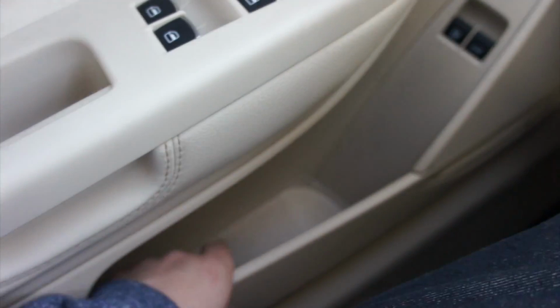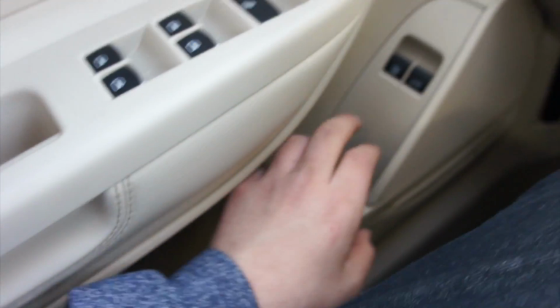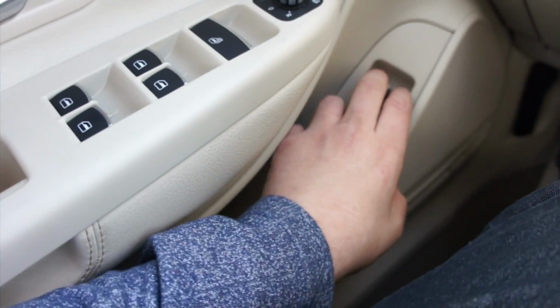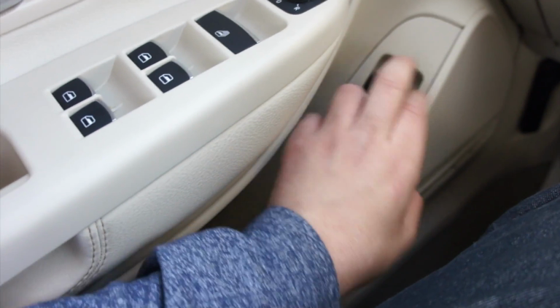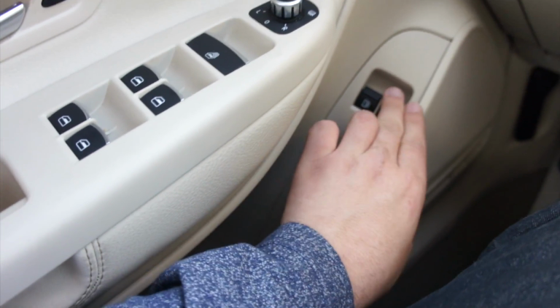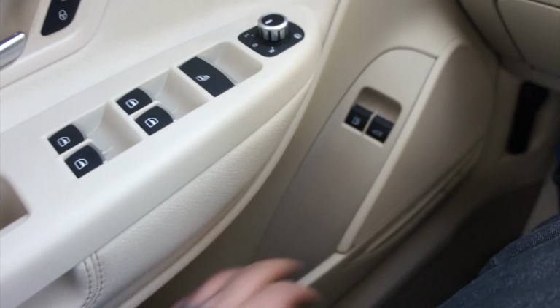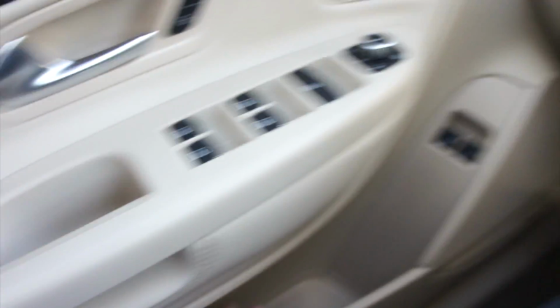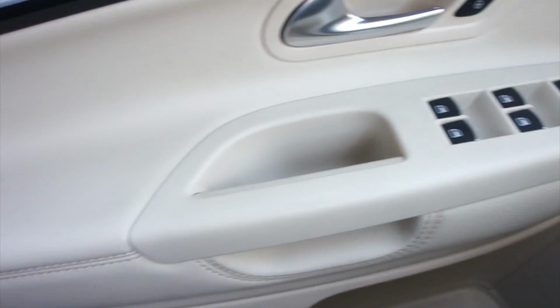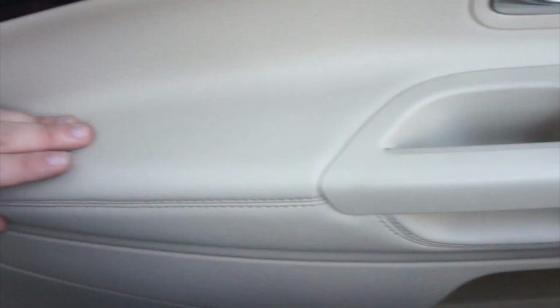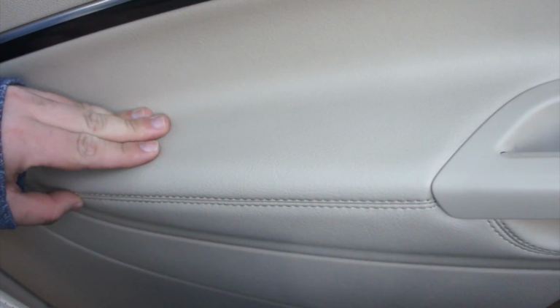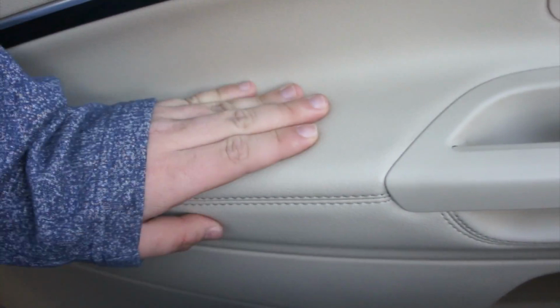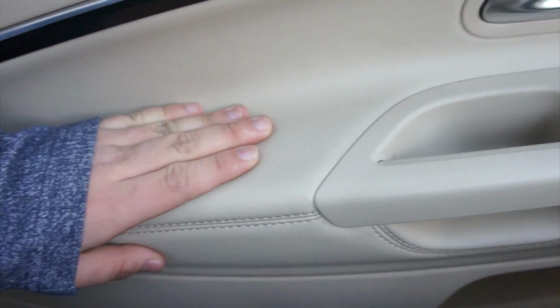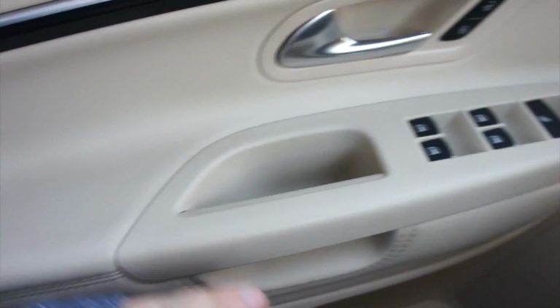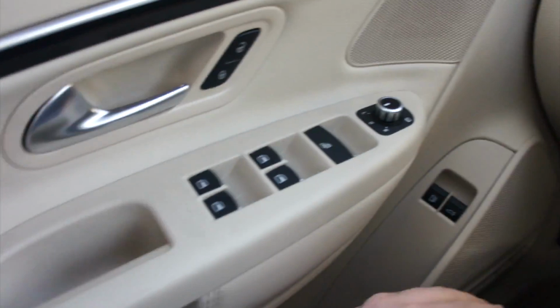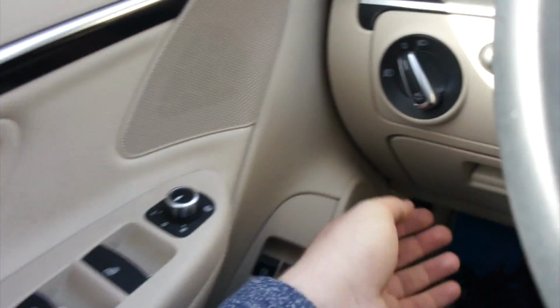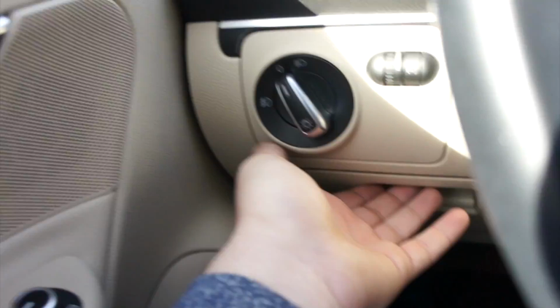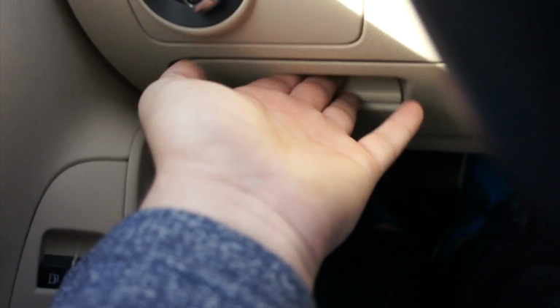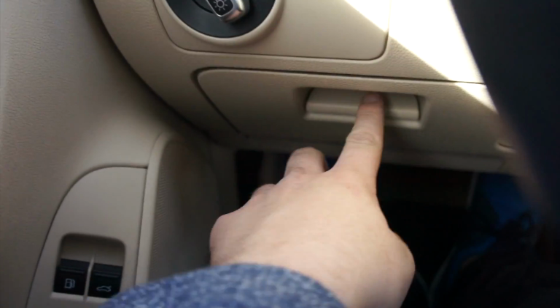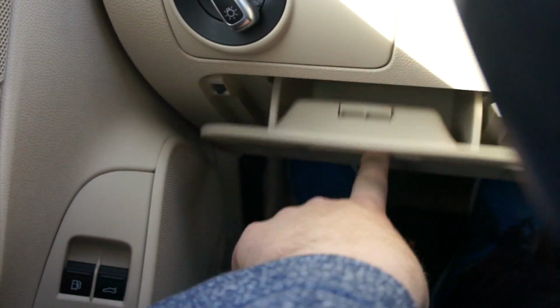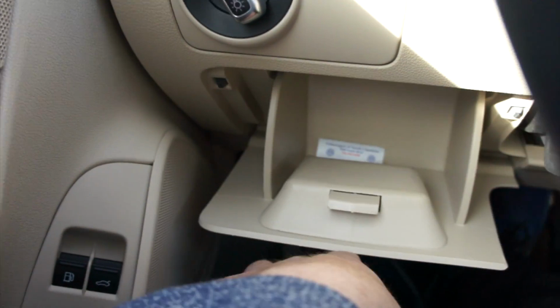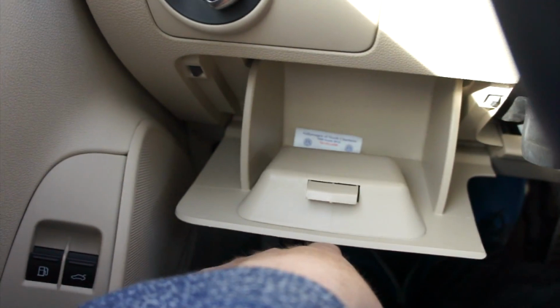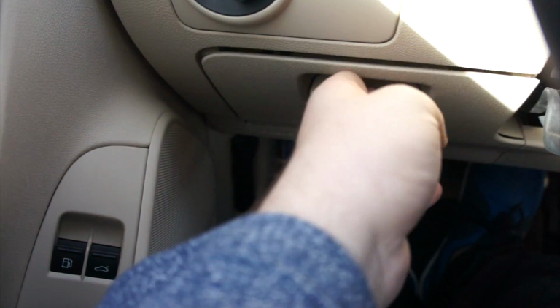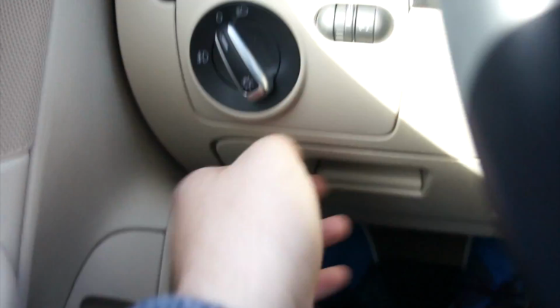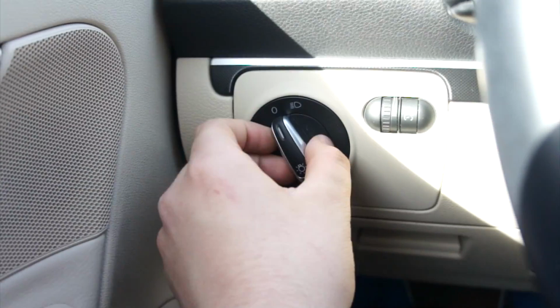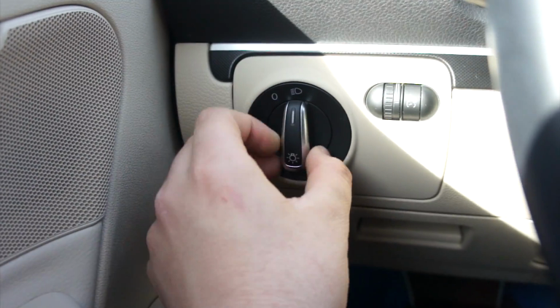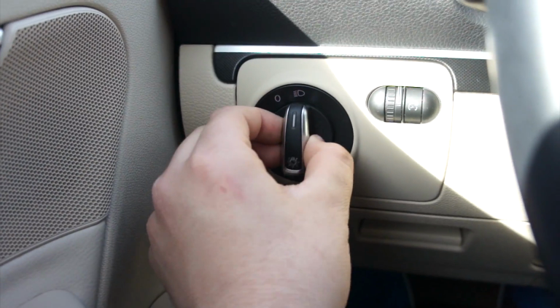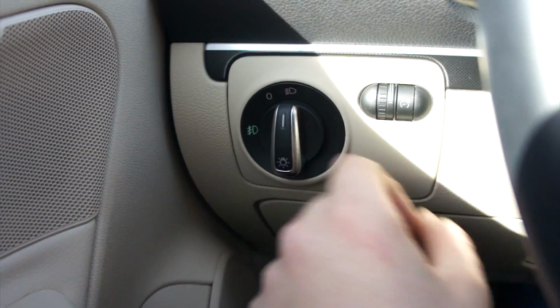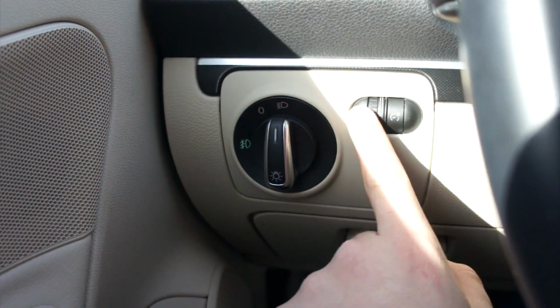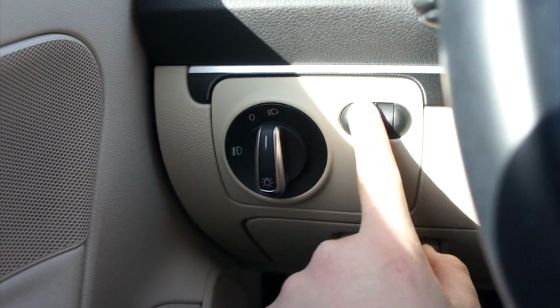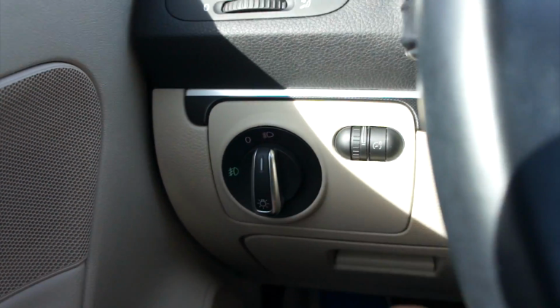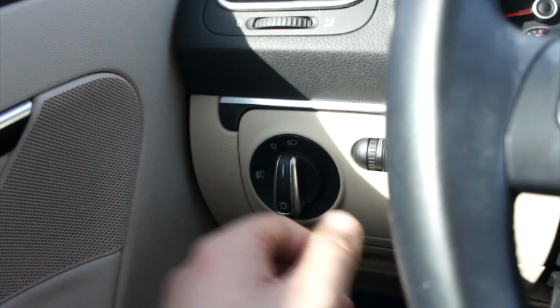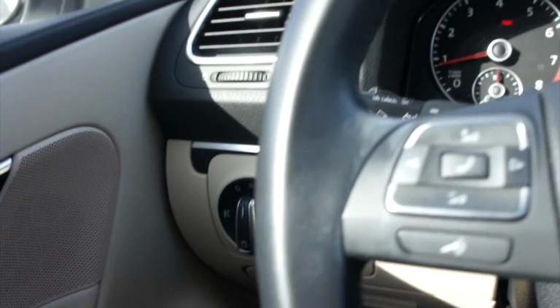Storage down below, your fuel cap, trunk release. And all of this is nice and padded. Over here, you do have some storage, as well as your headlight controls, pull for fogs, and gauge dimmer right there.